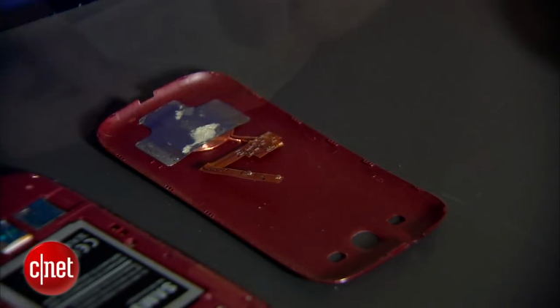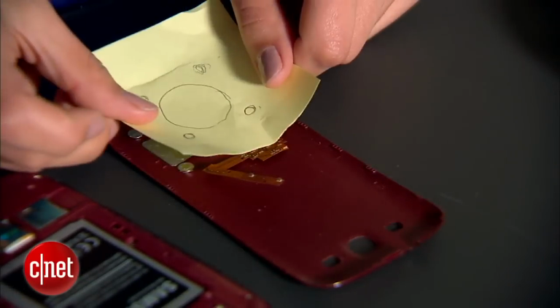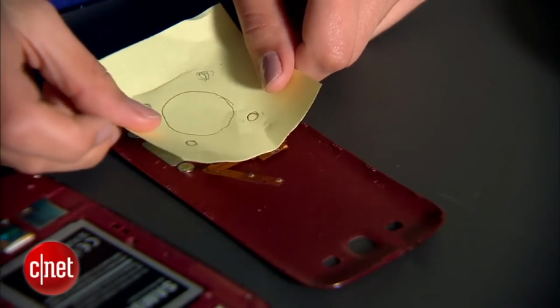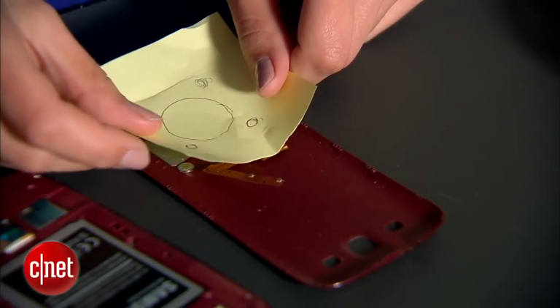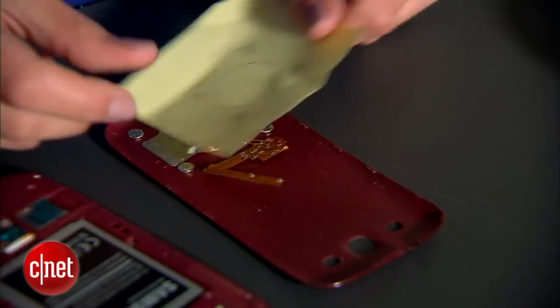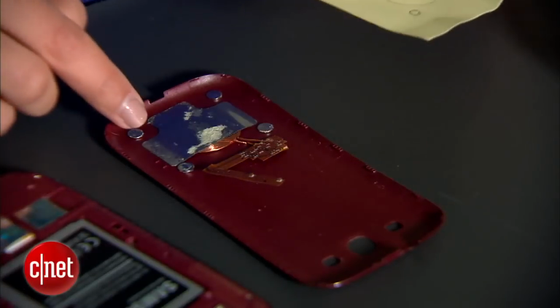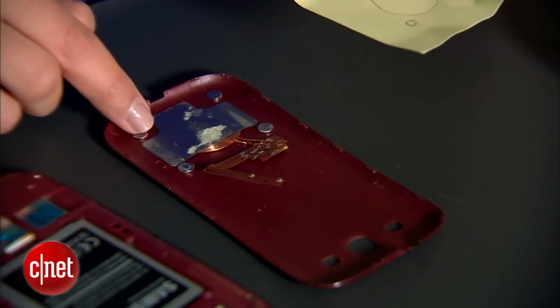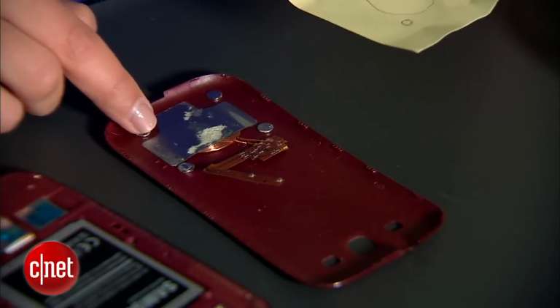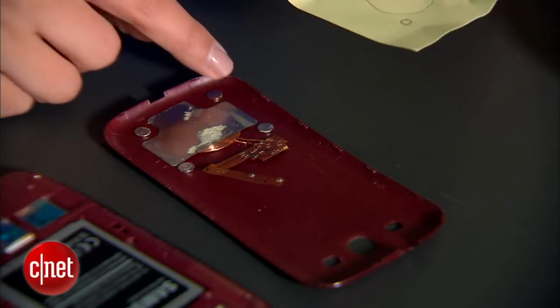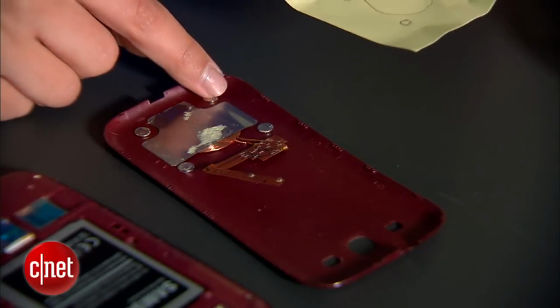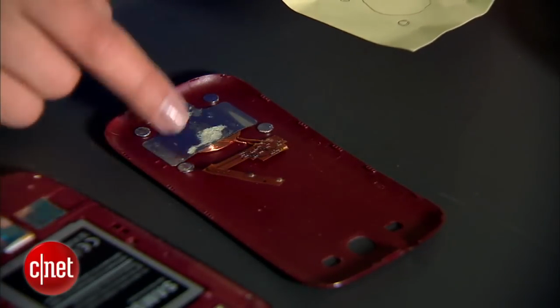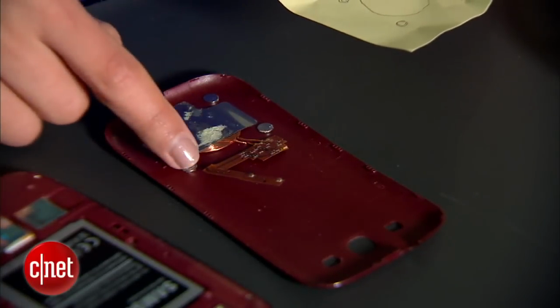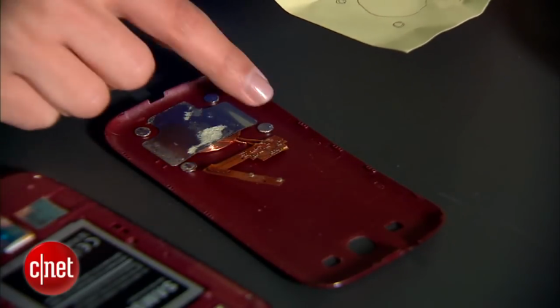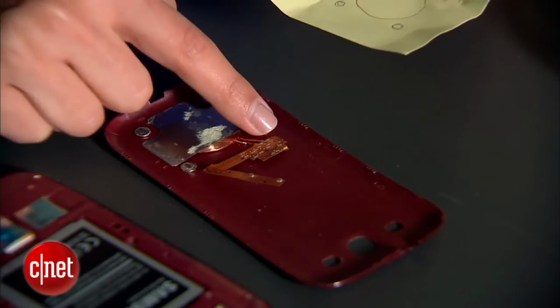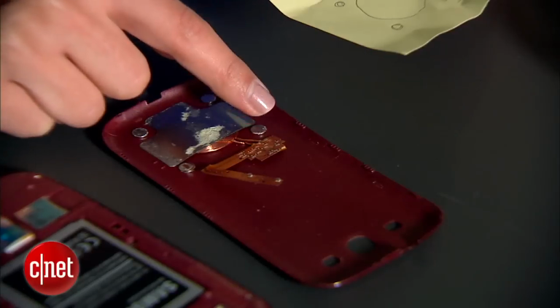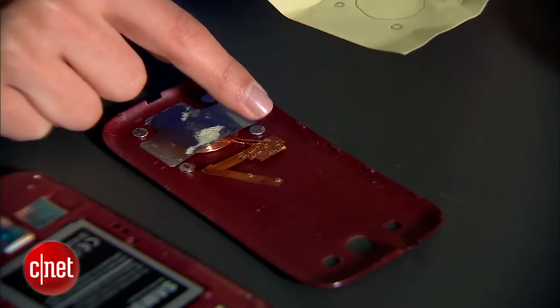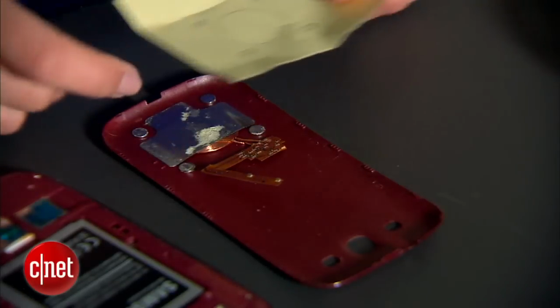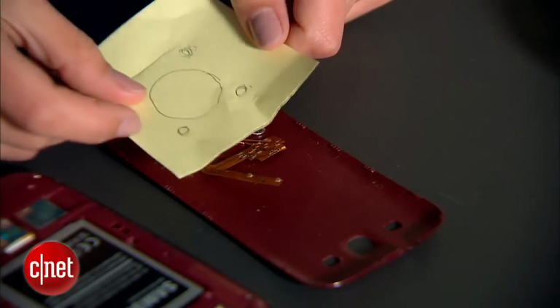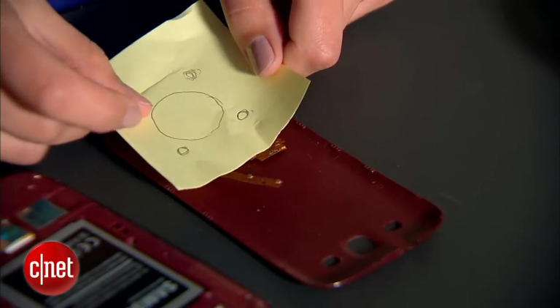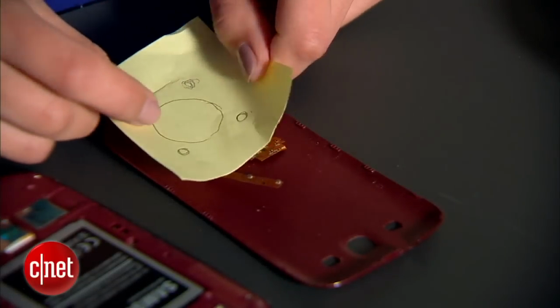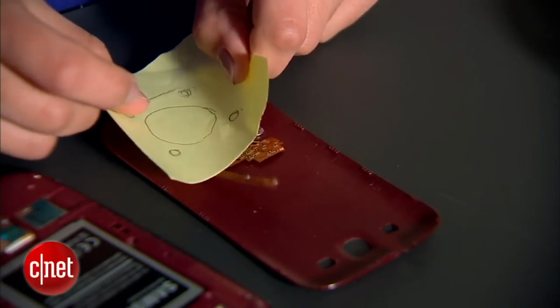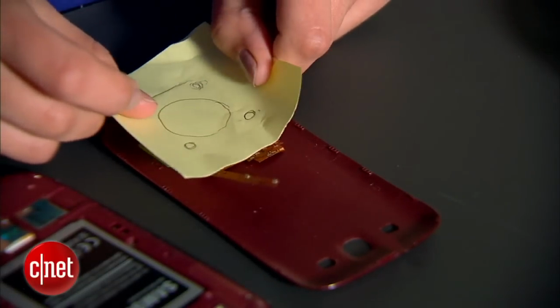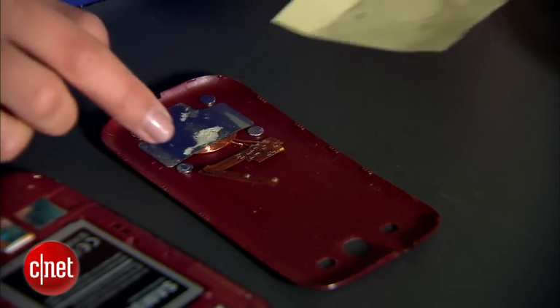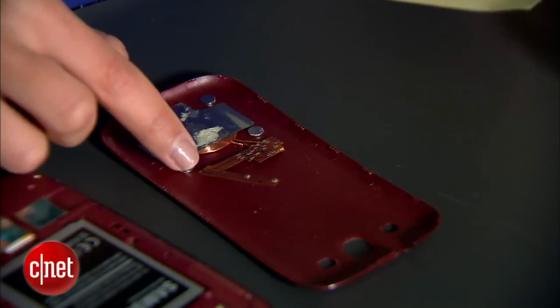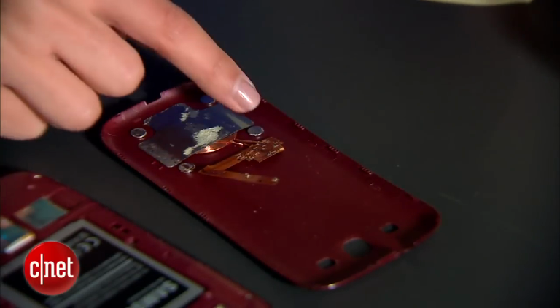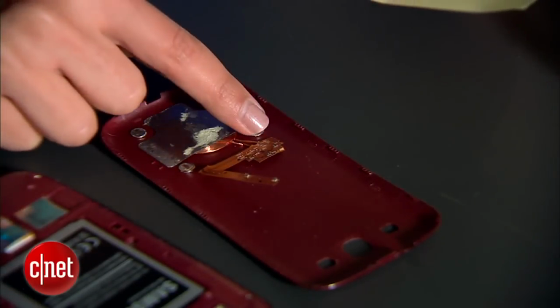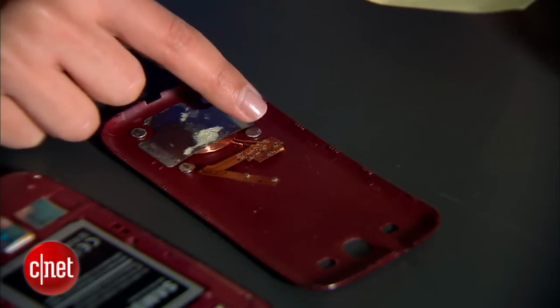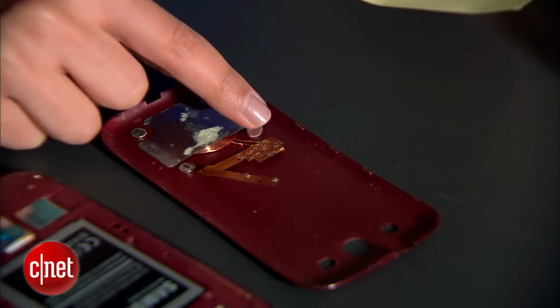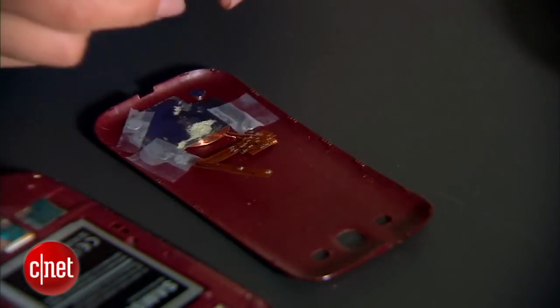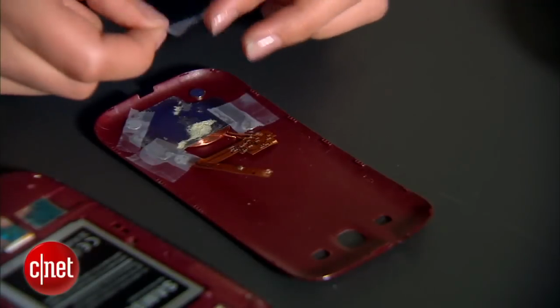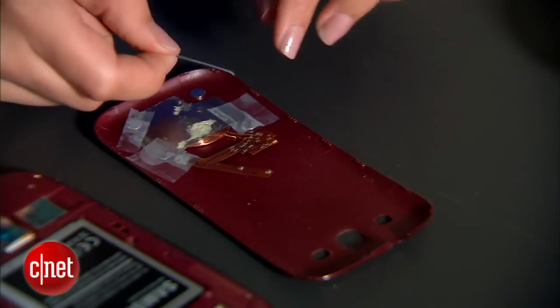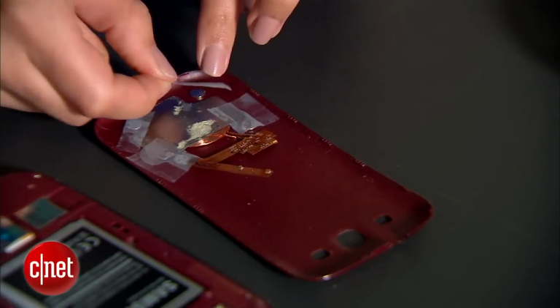Then, using the template you made in the first step, place the metal disks so that they're positioned around the coil. These will keep your phone attached to the touchstone. Once everything is positioned, tape it down with some scotch tape.